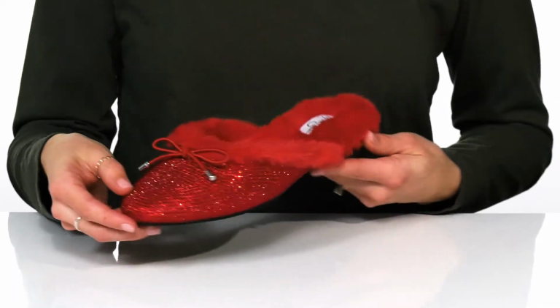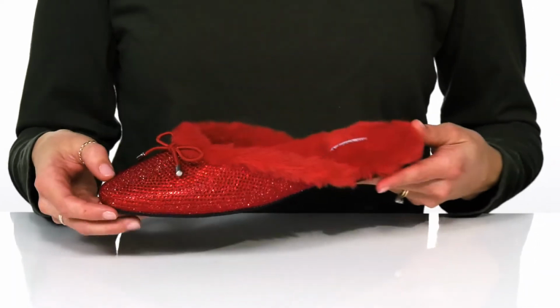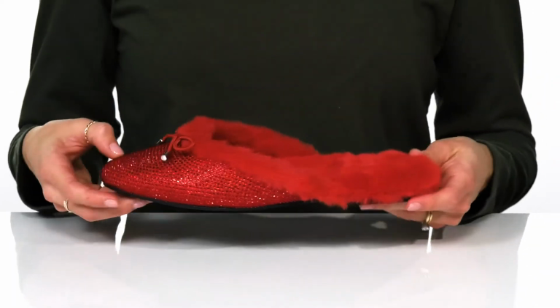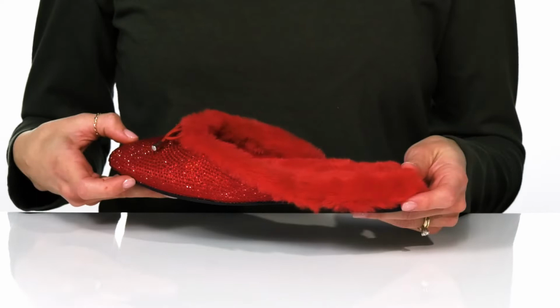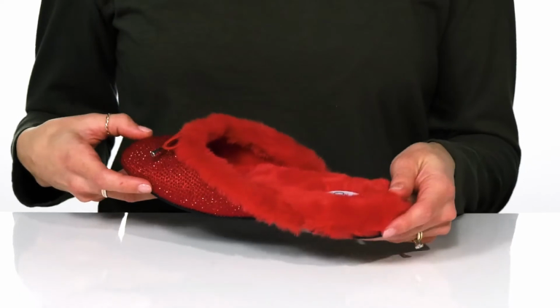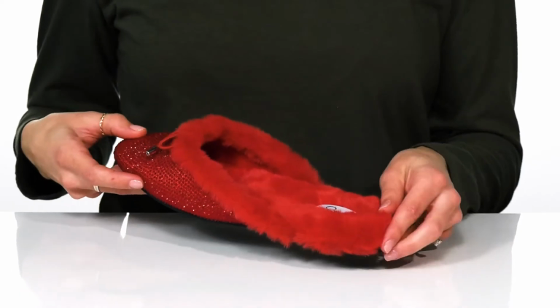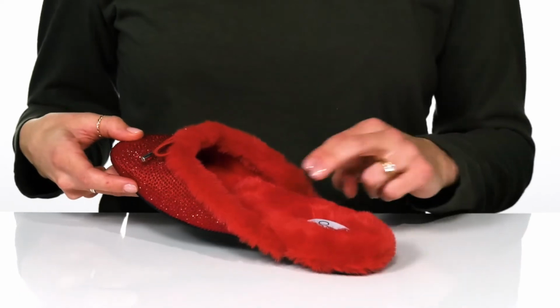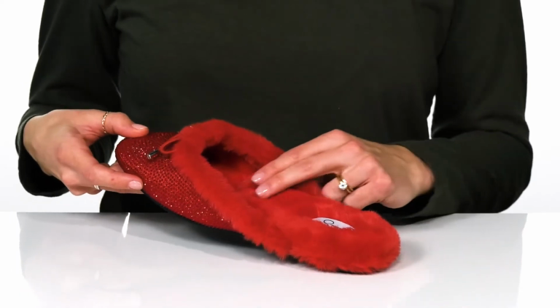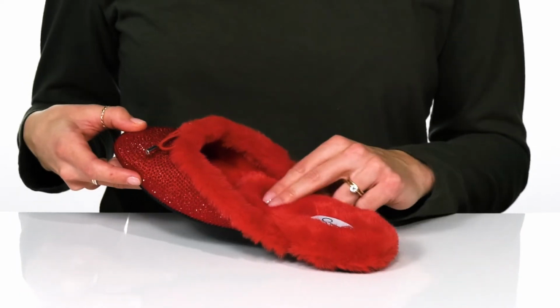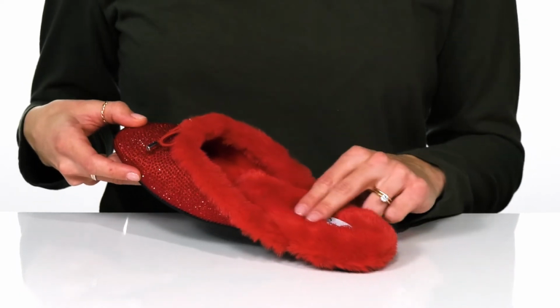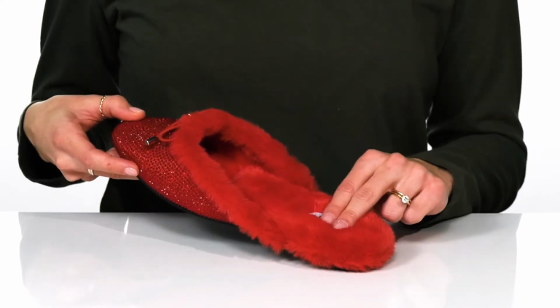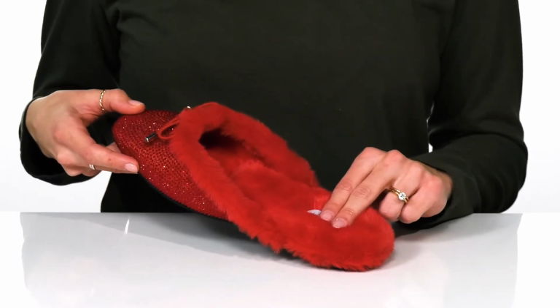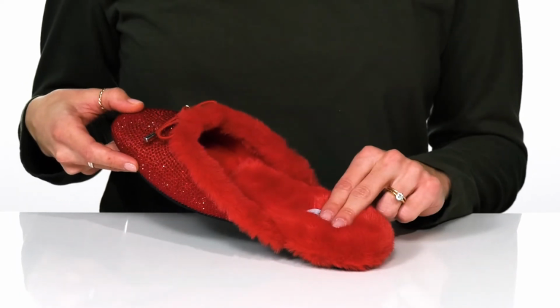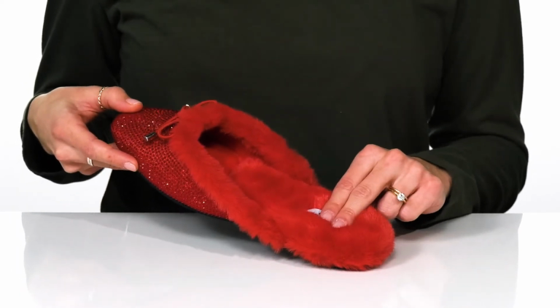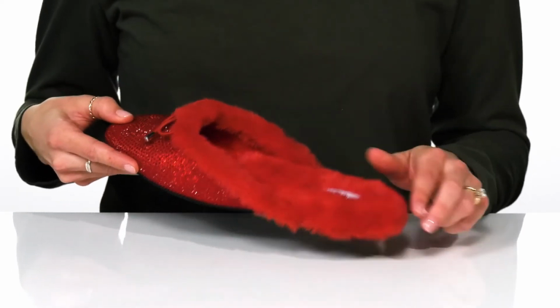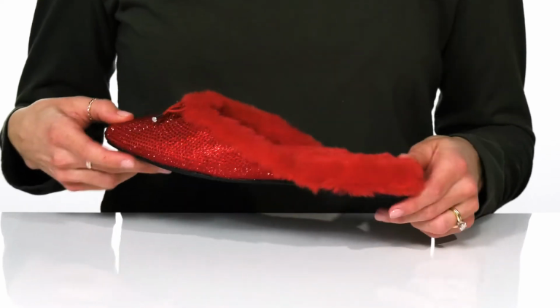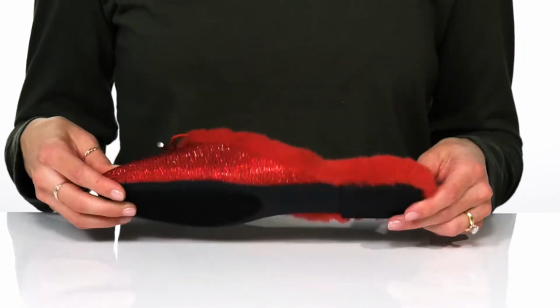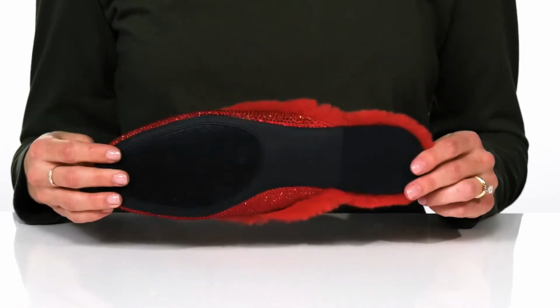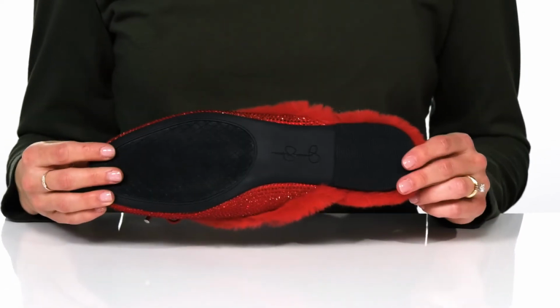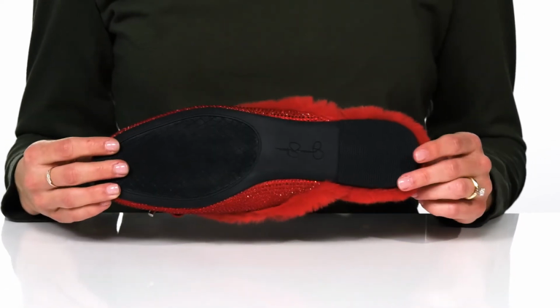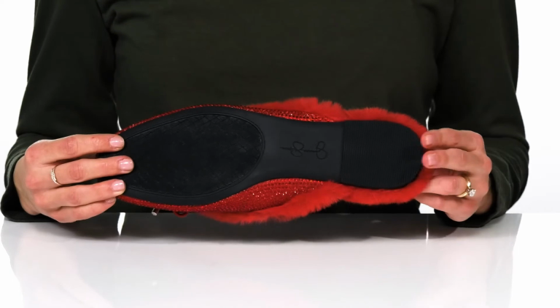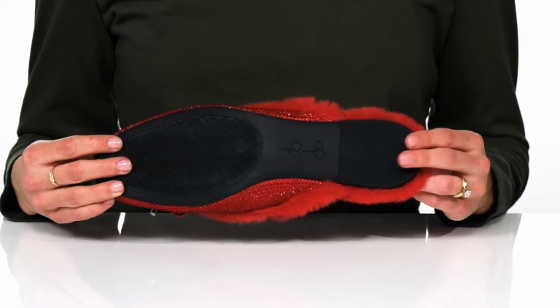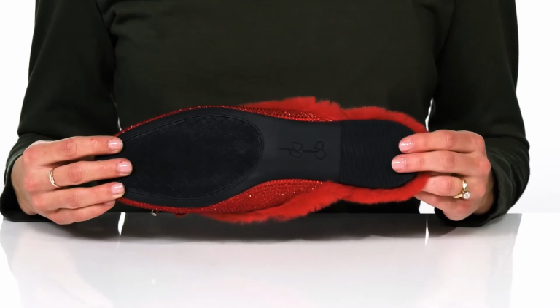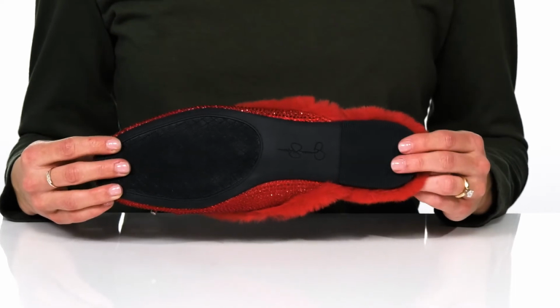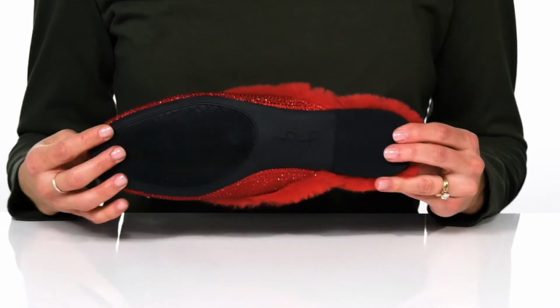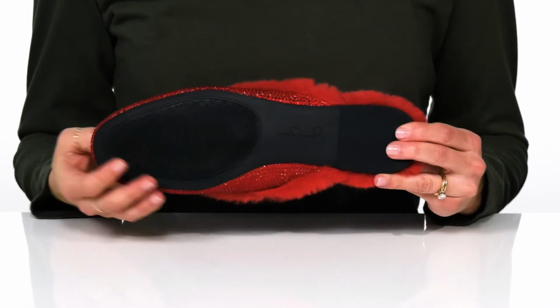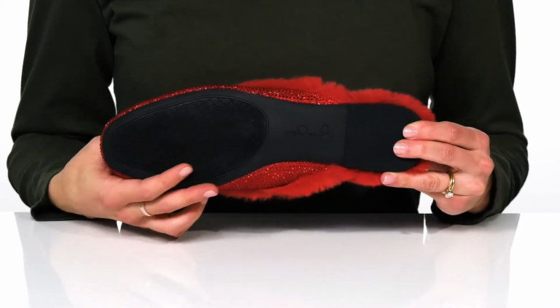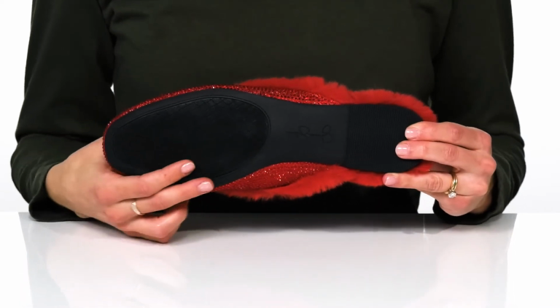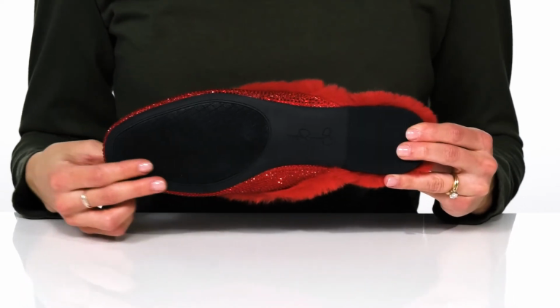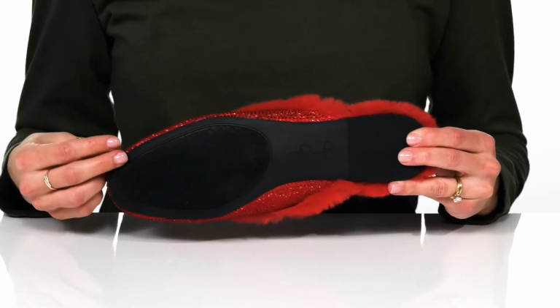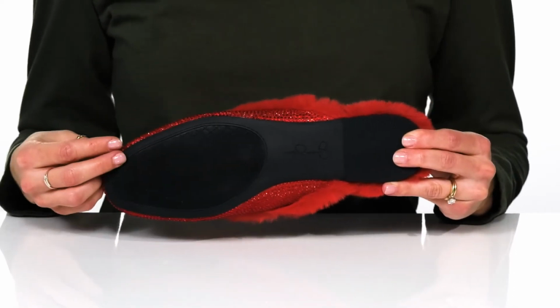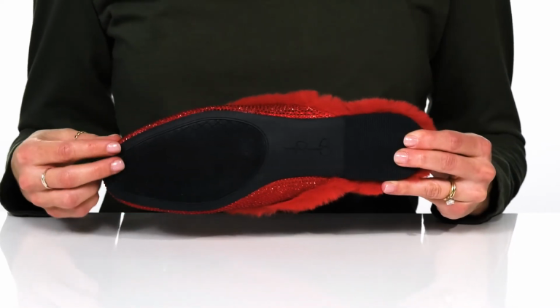Inside, there is a faux fur lining and cushioned insole for comfort. Underneath, we have a small synthetic block heel as well as a fabric coated outsole.